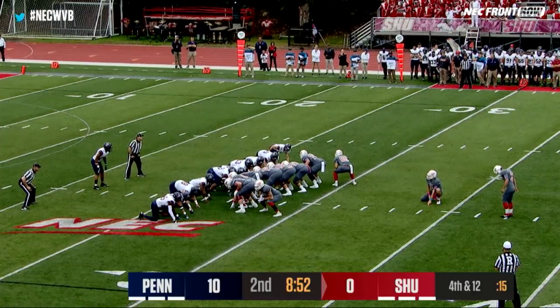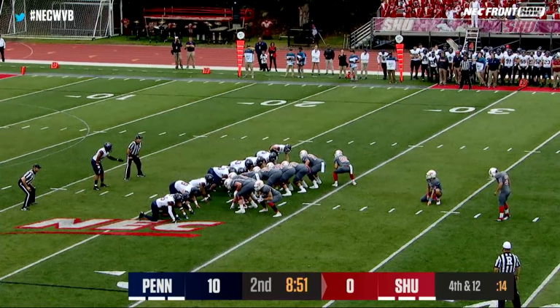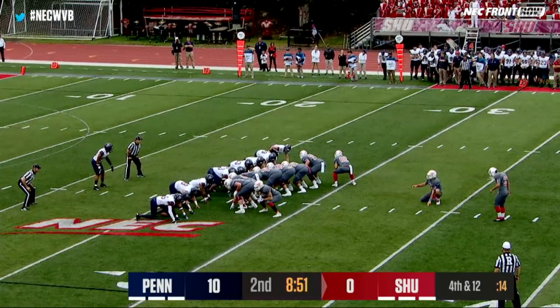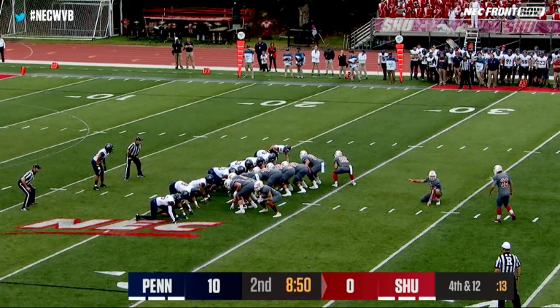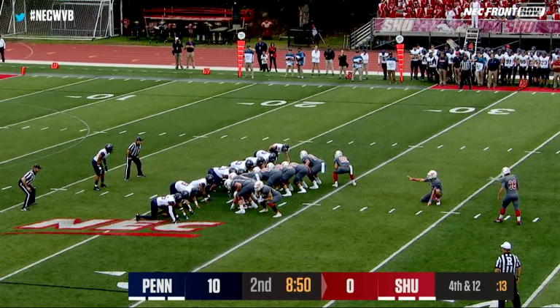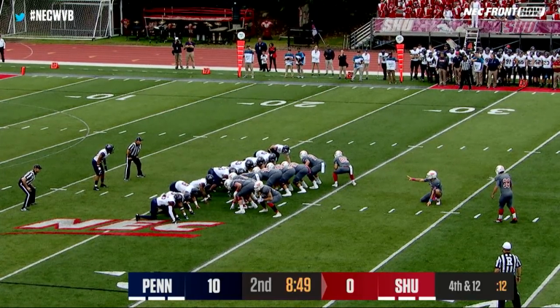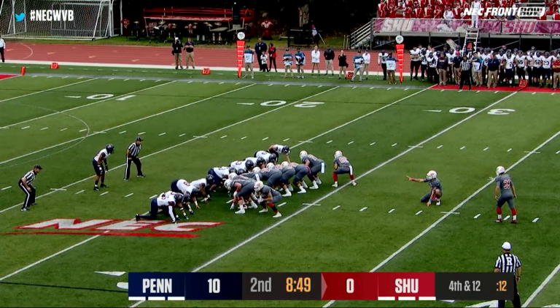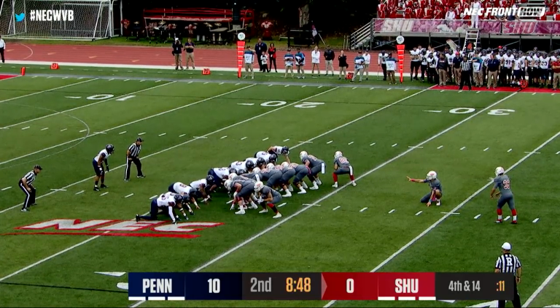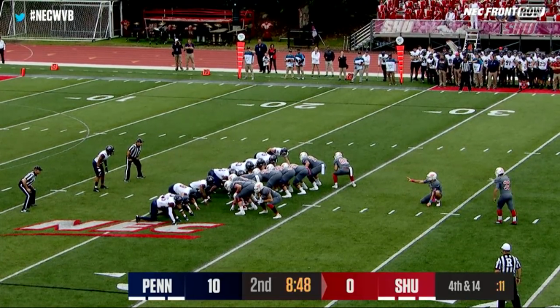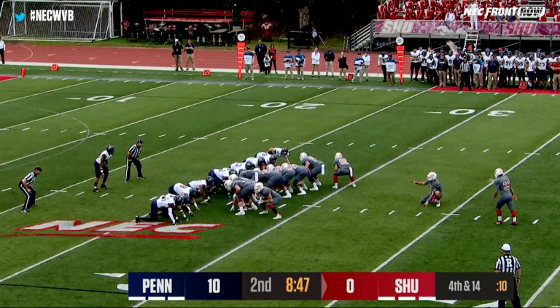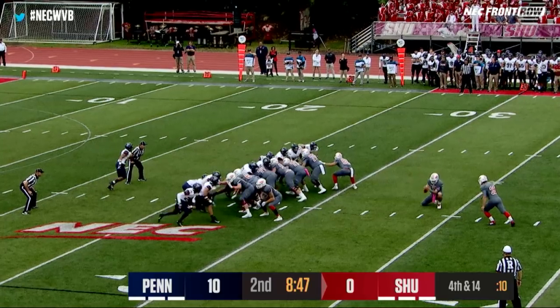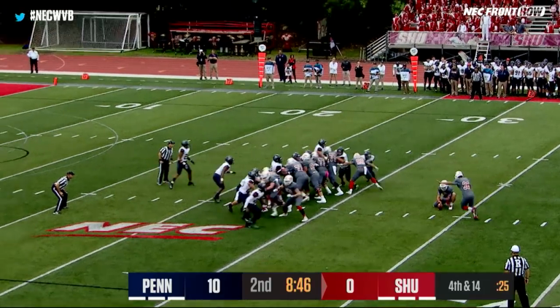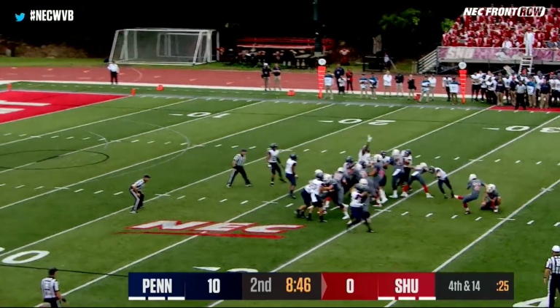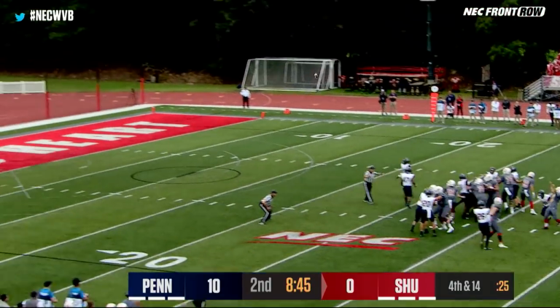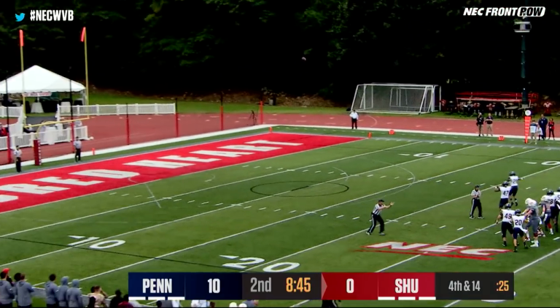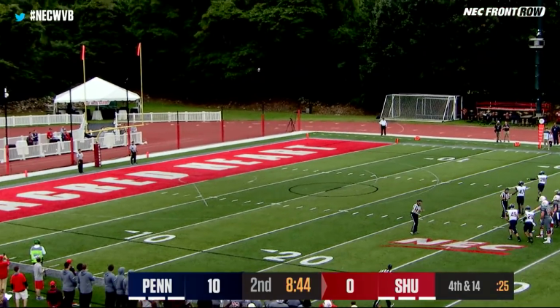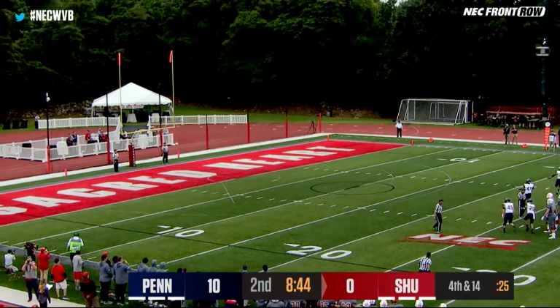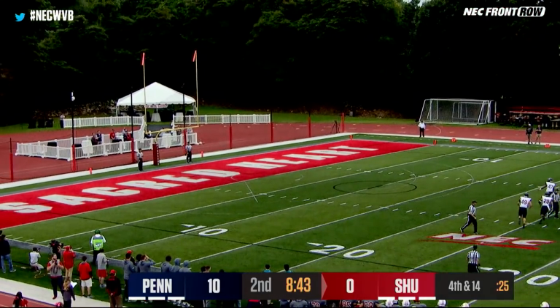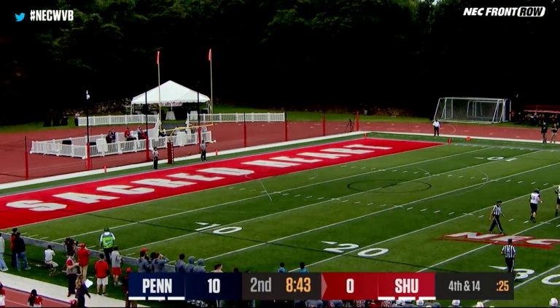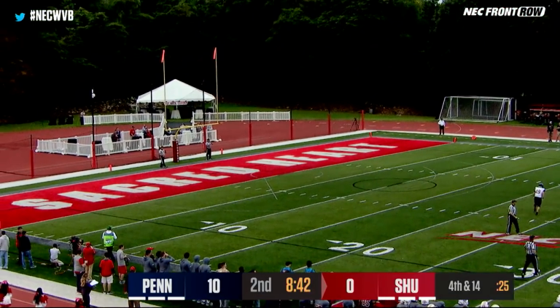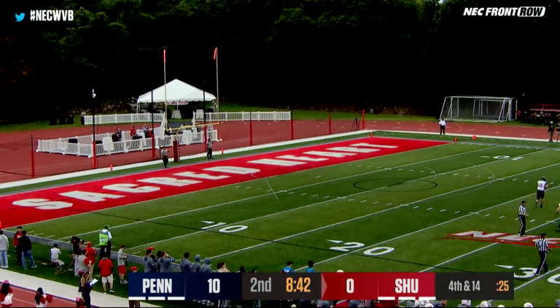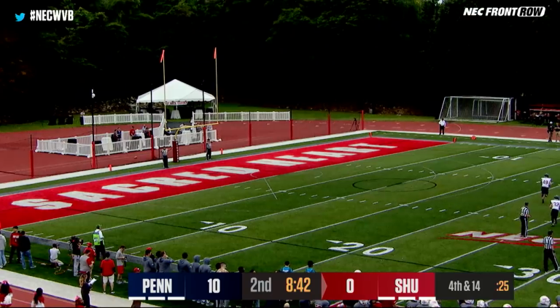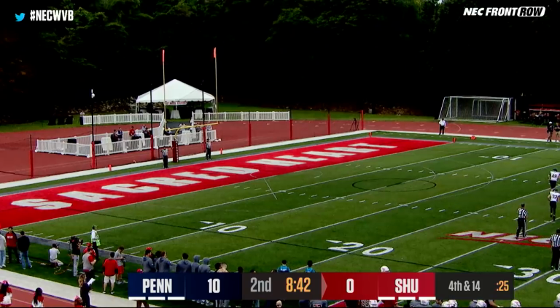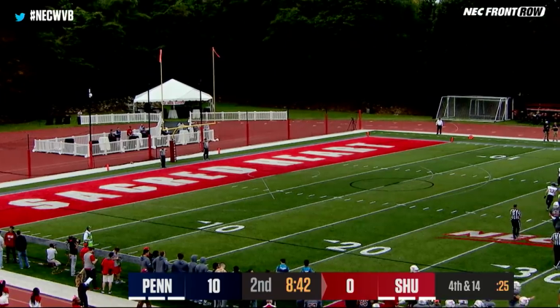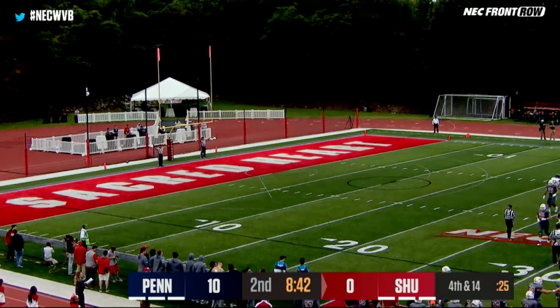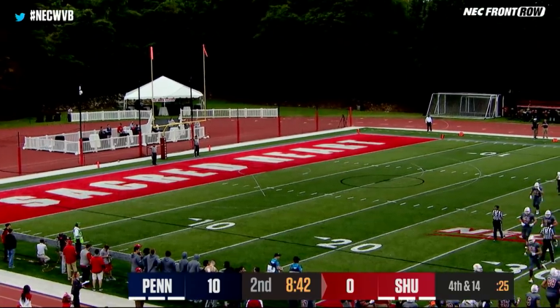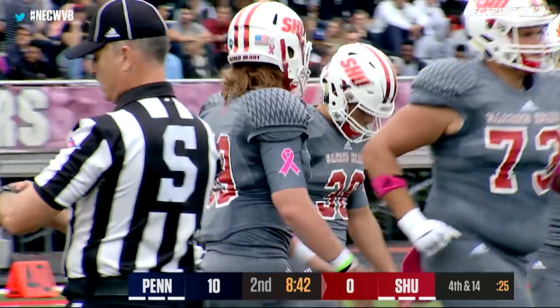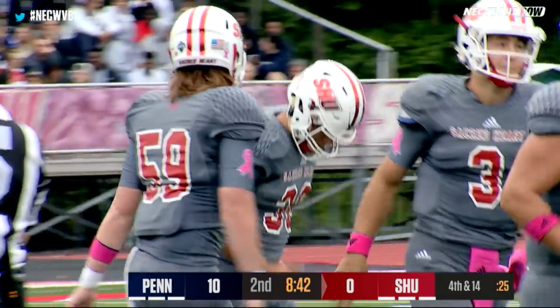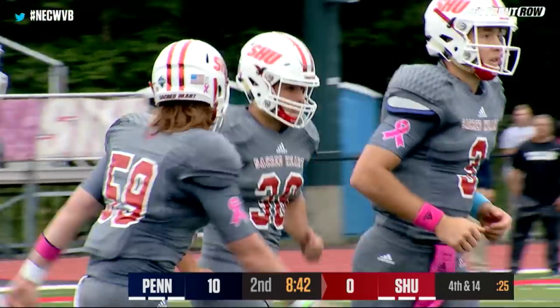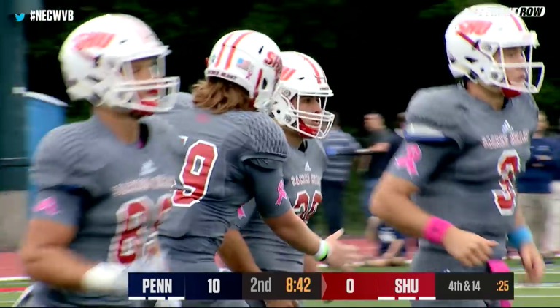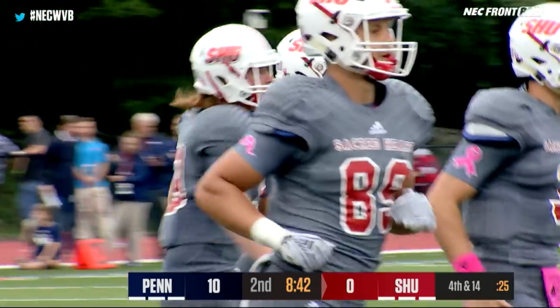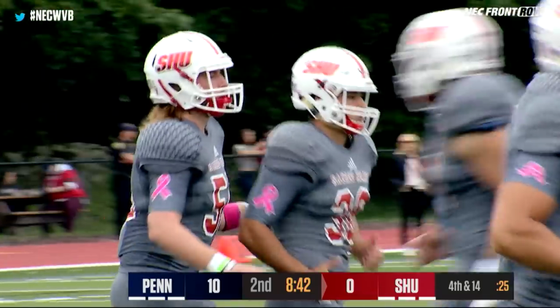This is a 44-yard field goal attempt for Josh Freria, who's hit from 46 this year. That one's not going to make it. No good, well short. It might have even been deflected near the line.